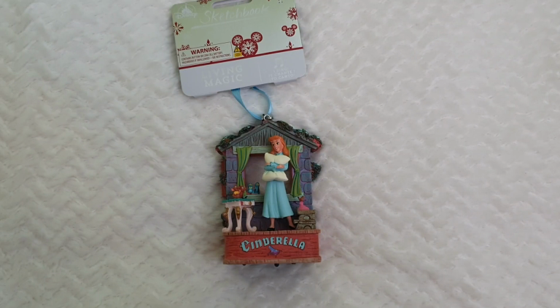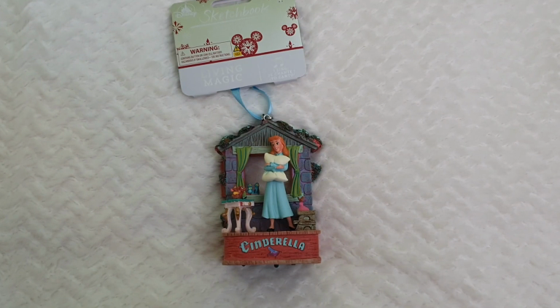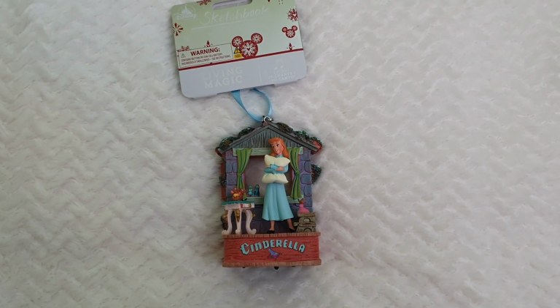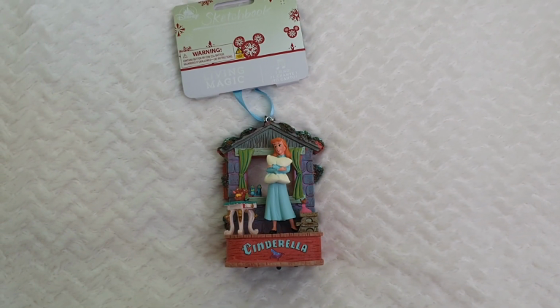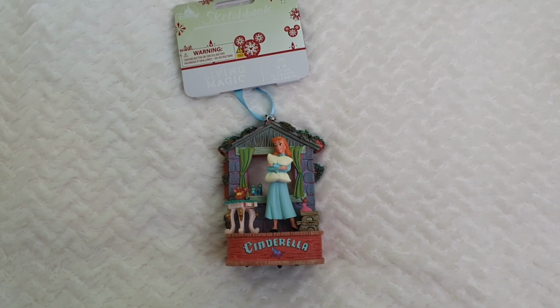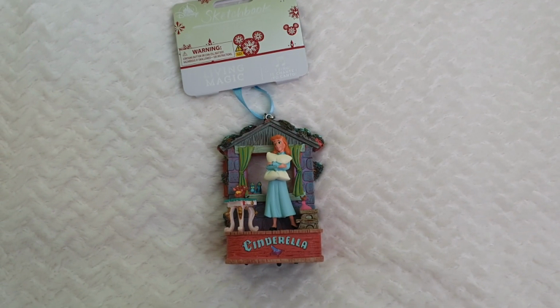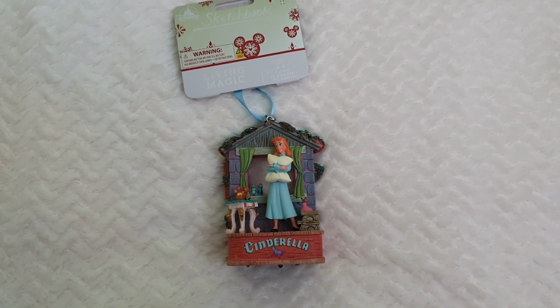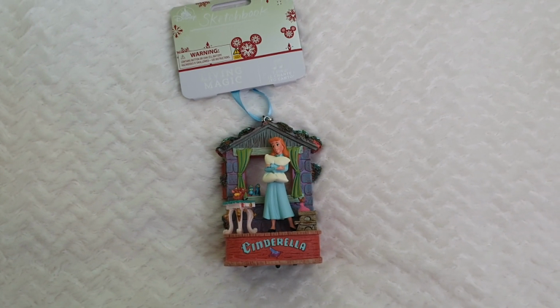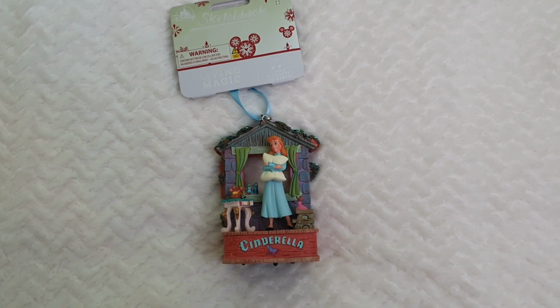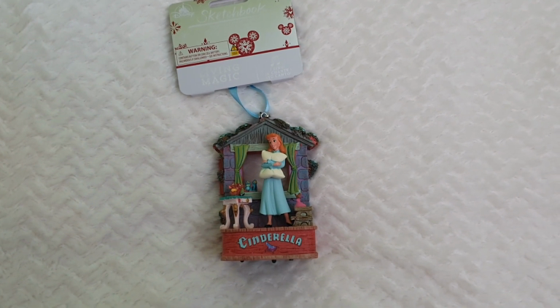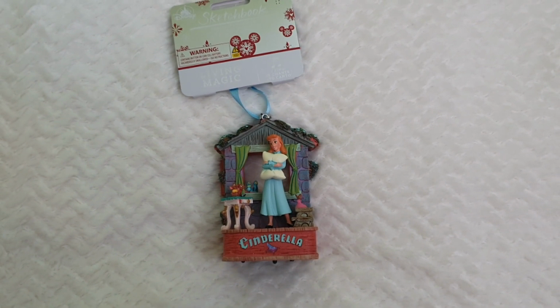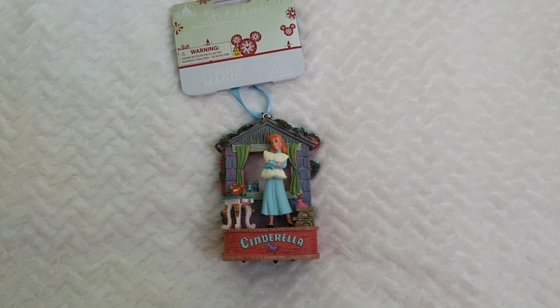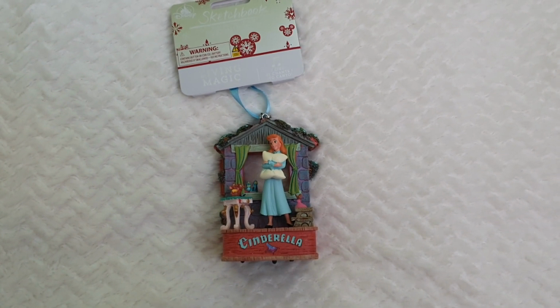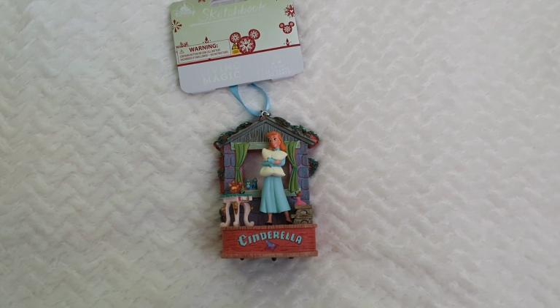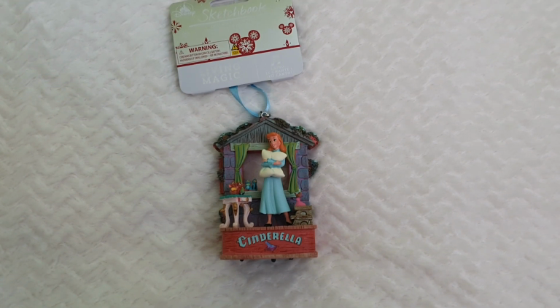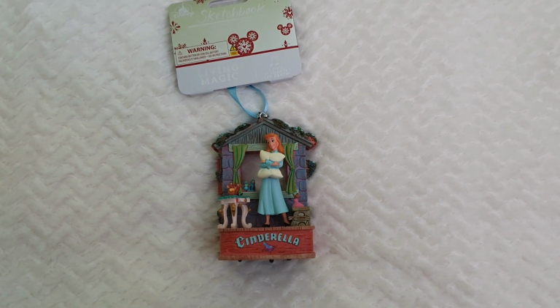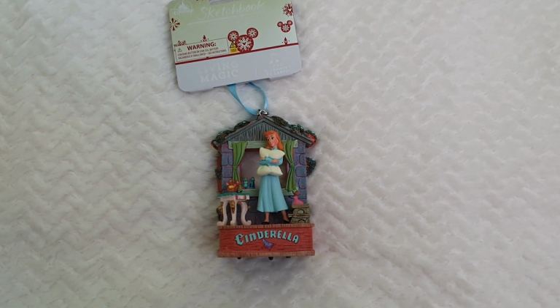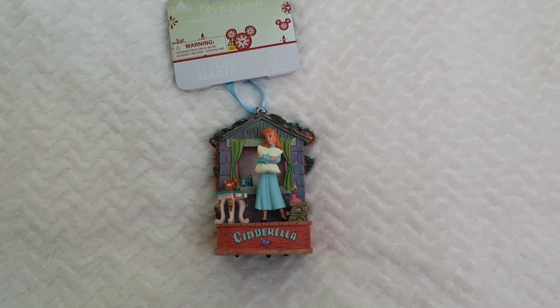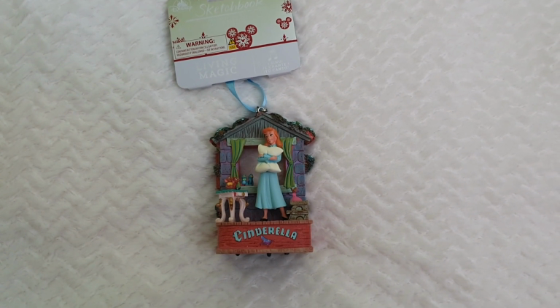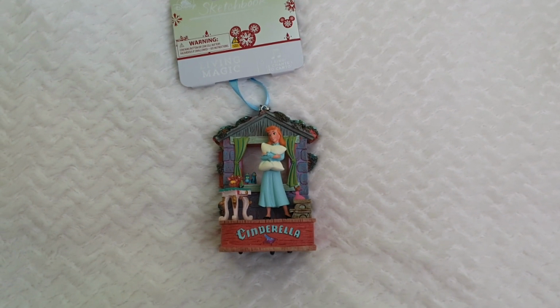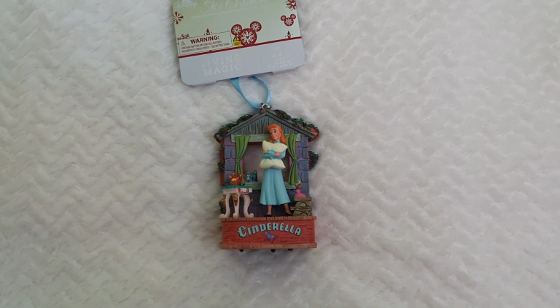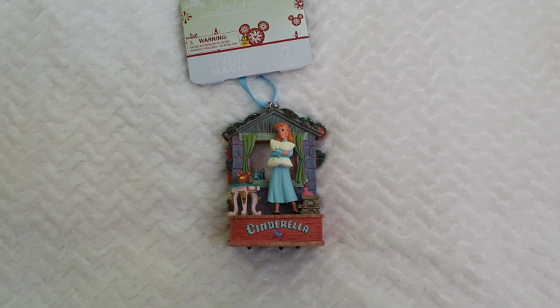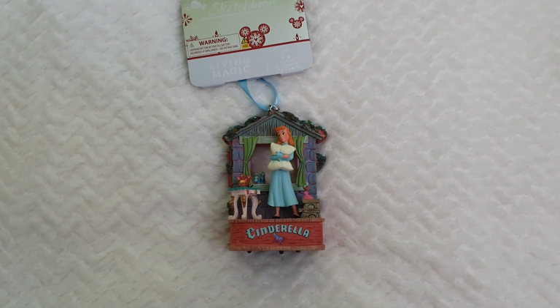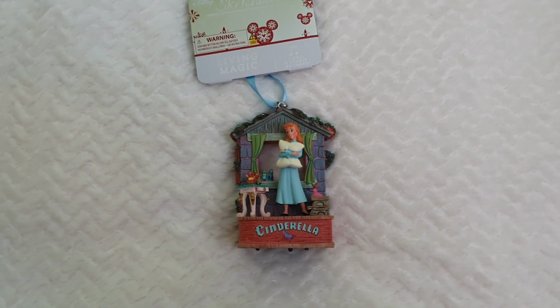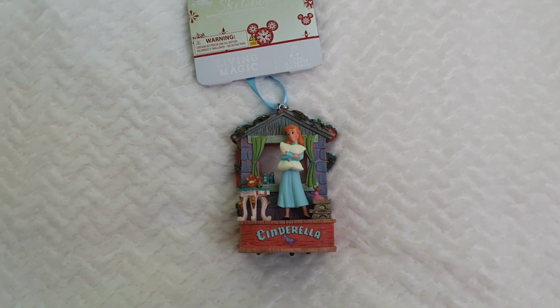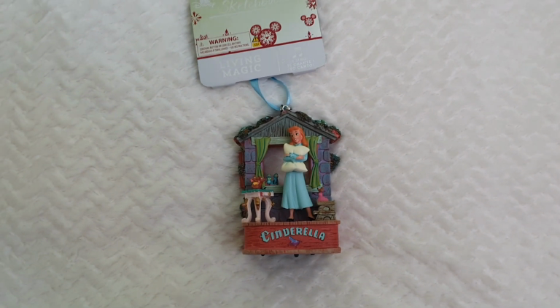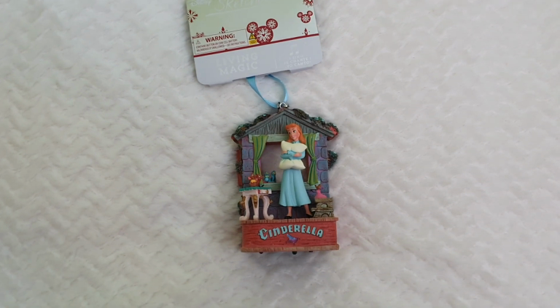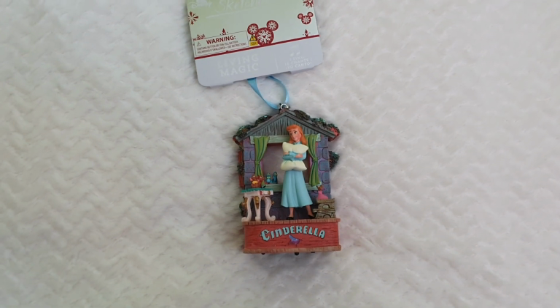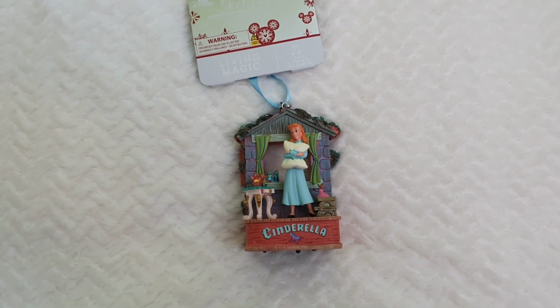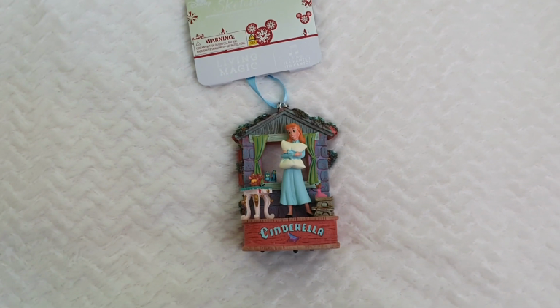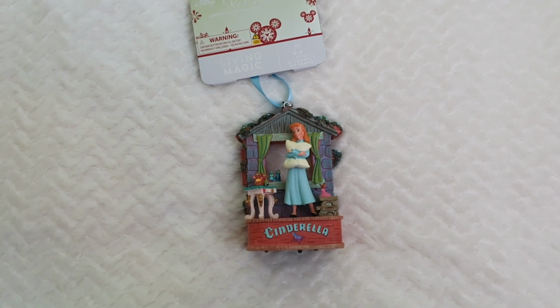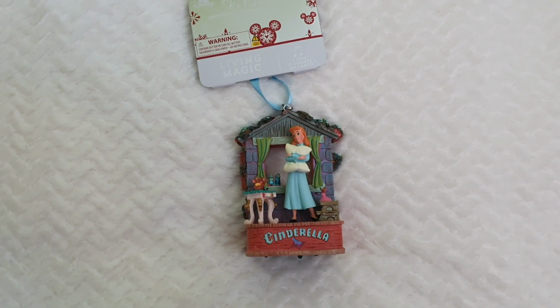Hello everyone and welcome back to Life of Wonders, welcome back to my channel. As you know, my name is Polo and I love making videos of Dolls, Stores and Disney collectibles. And as always, if you like this kind of content, you already know what to do.